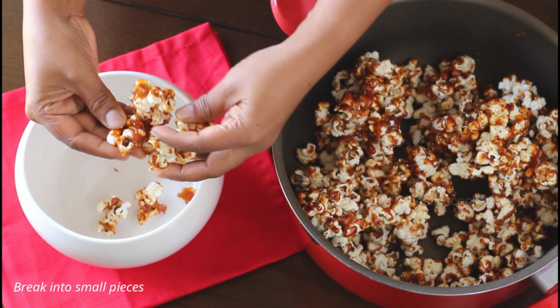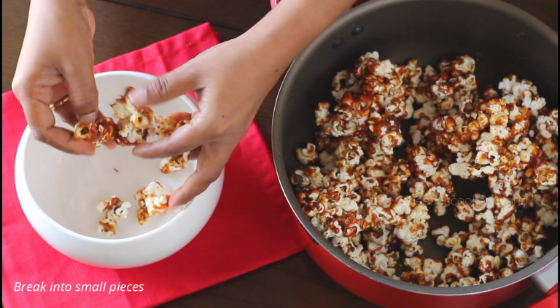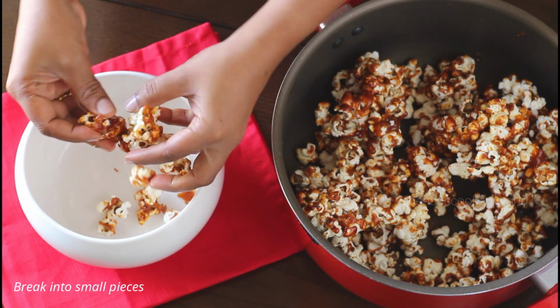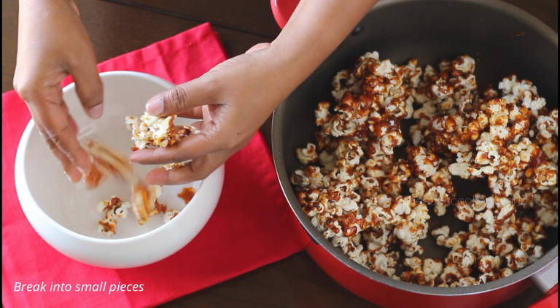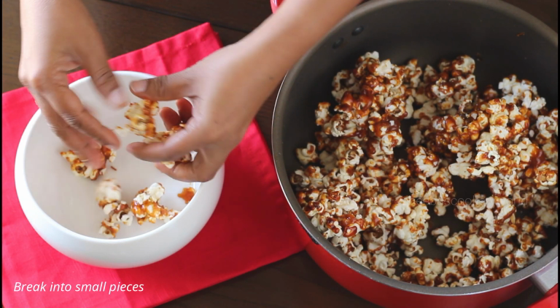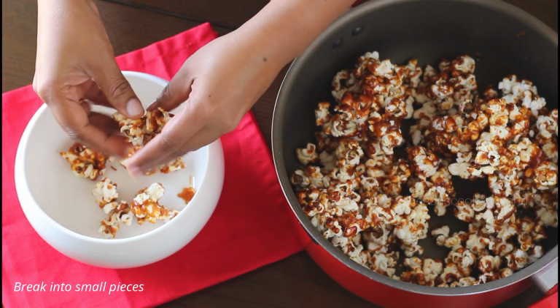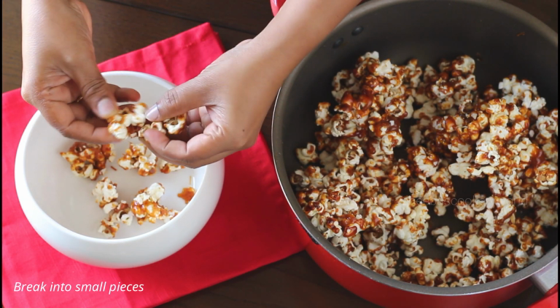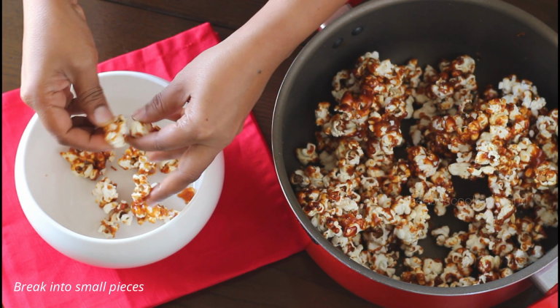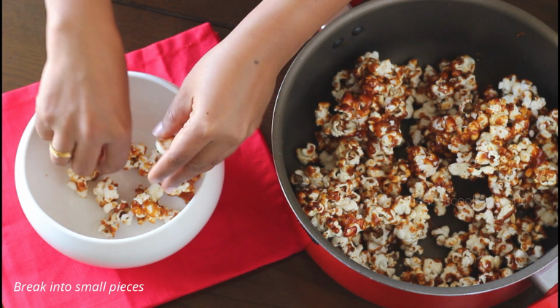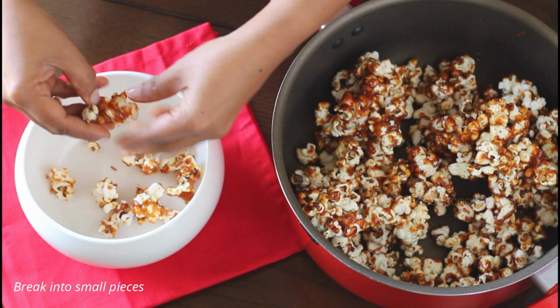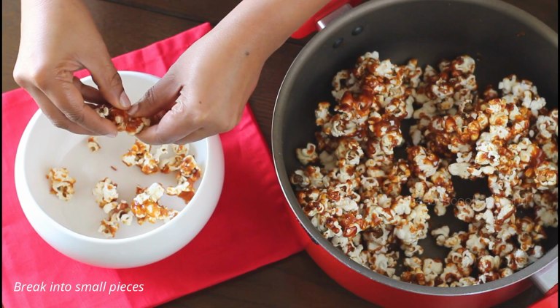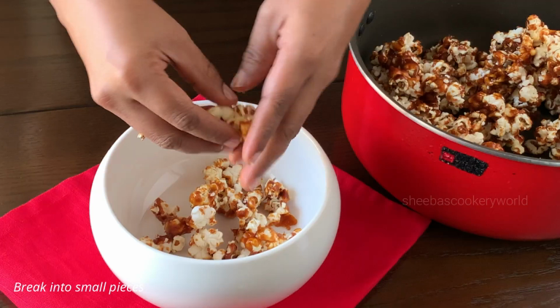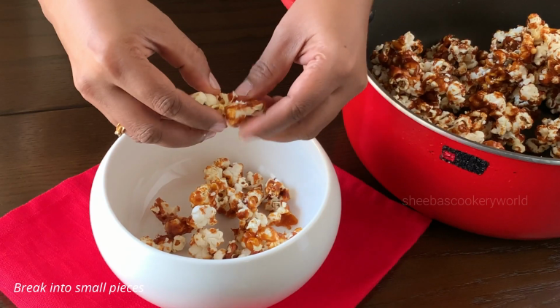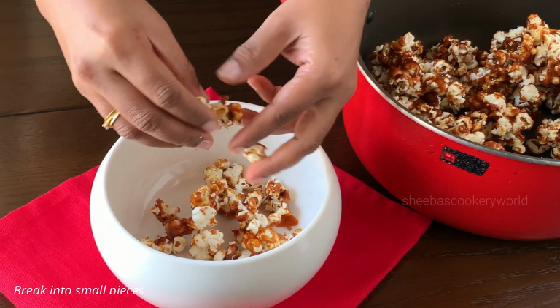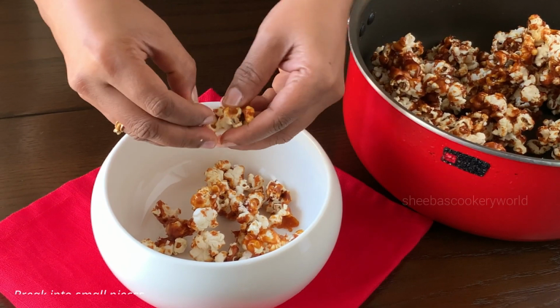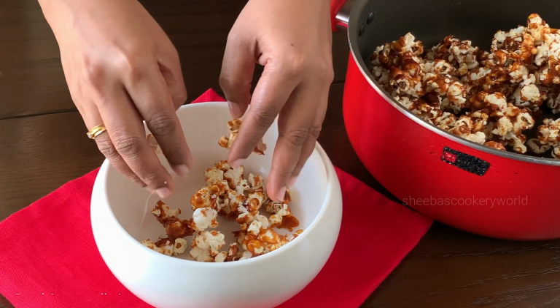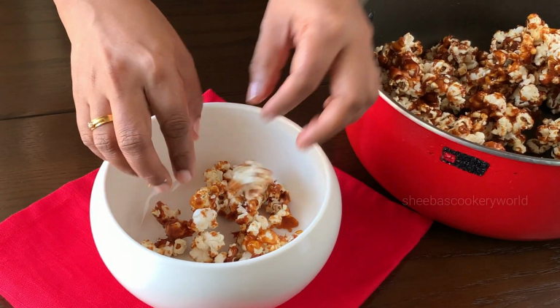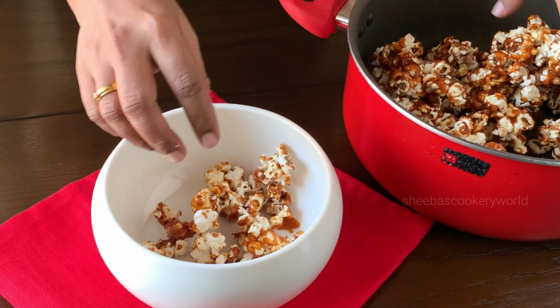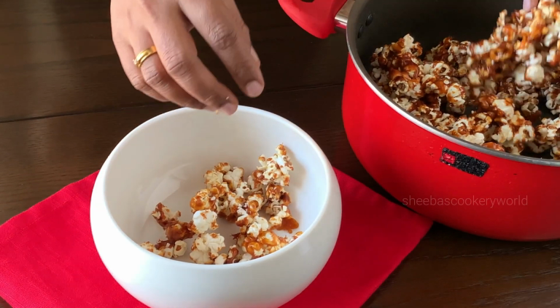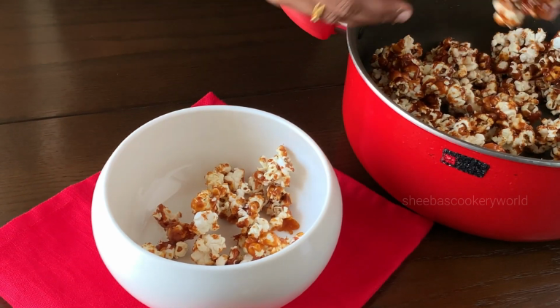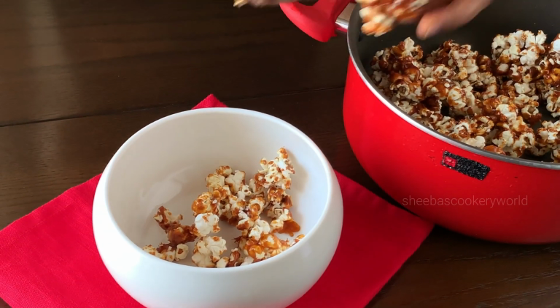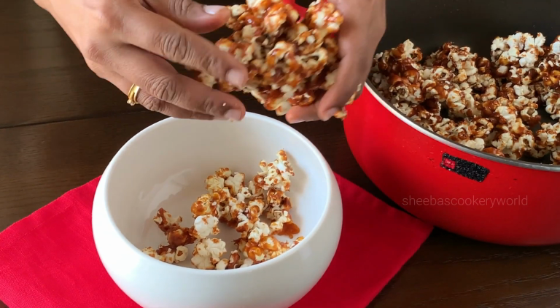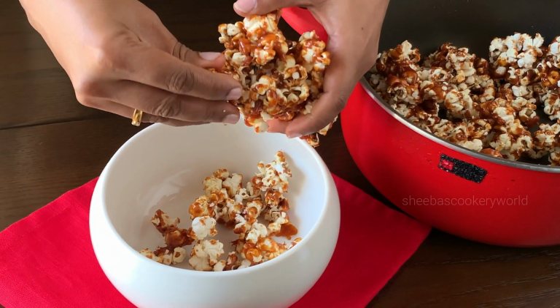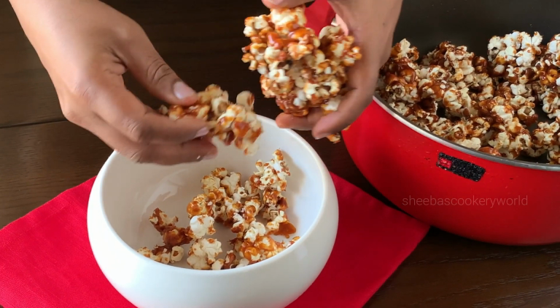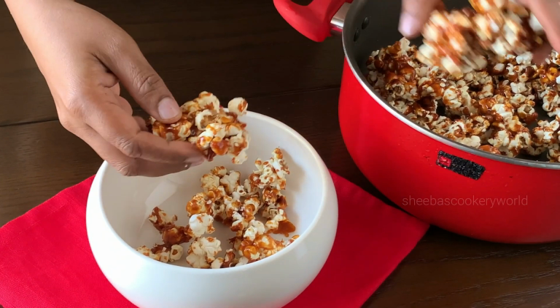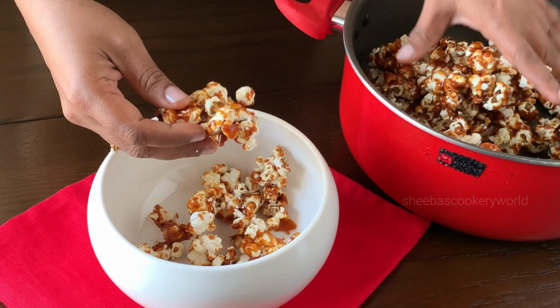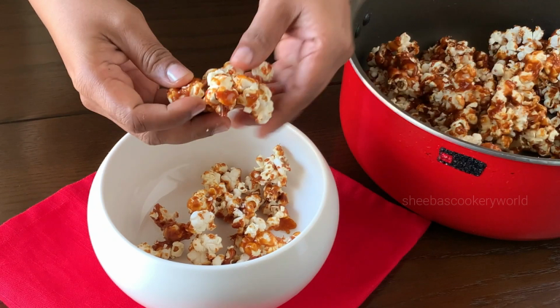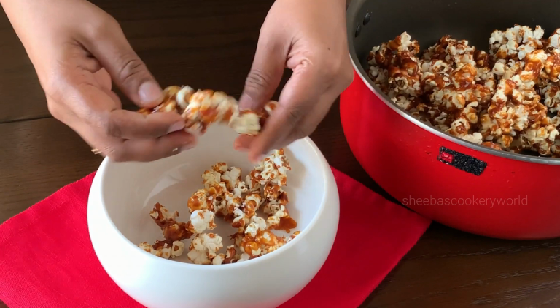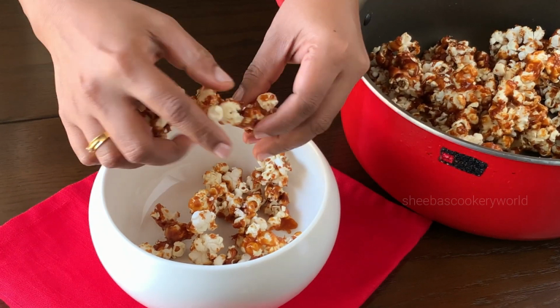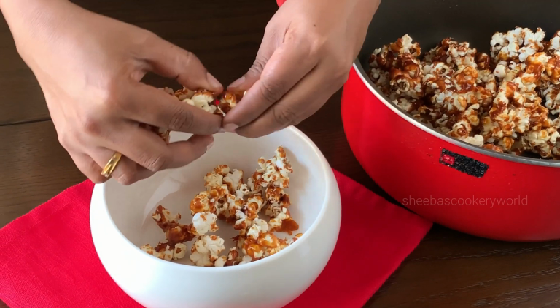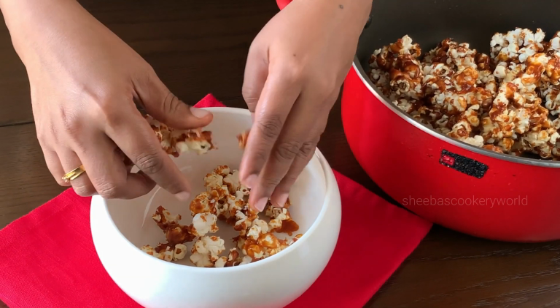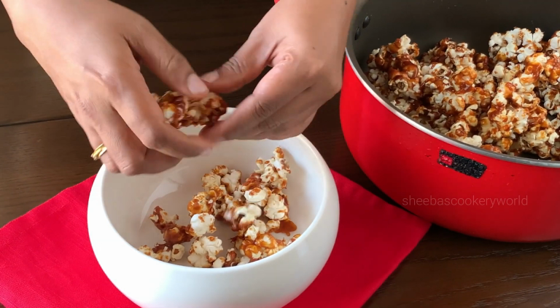Now allow this to cool down completely. Once it has come to room temperature, break them into small pieces with the help of your hands. You can break all of them in this way.